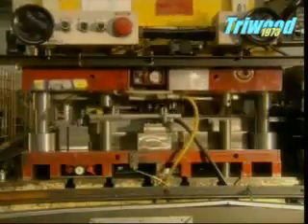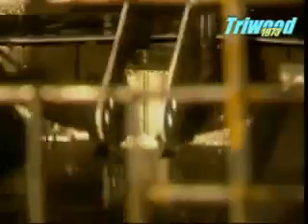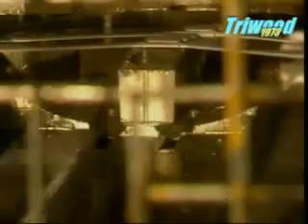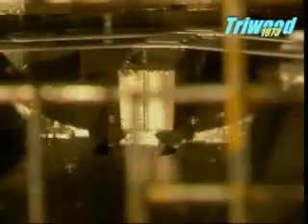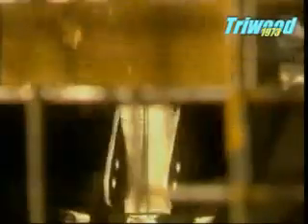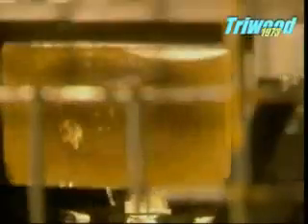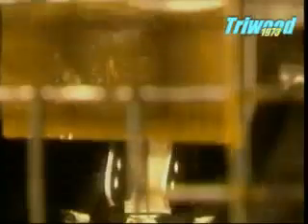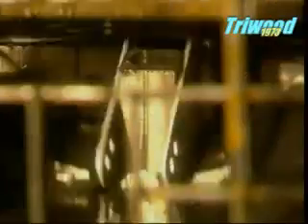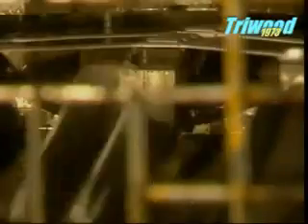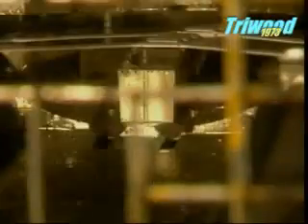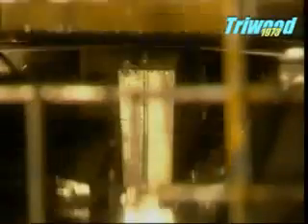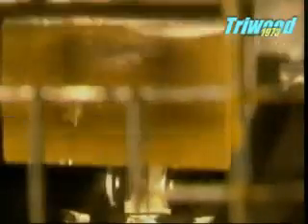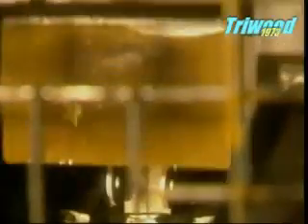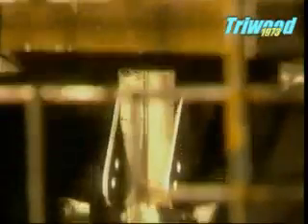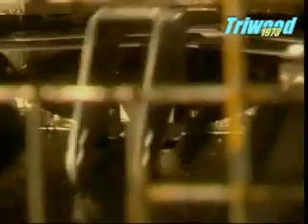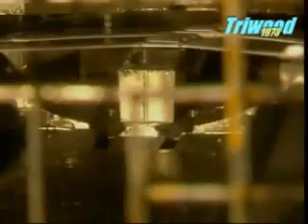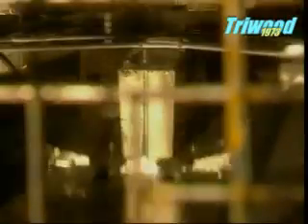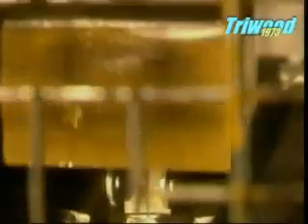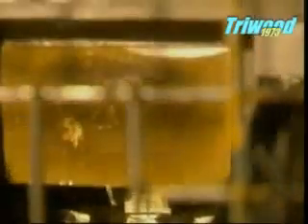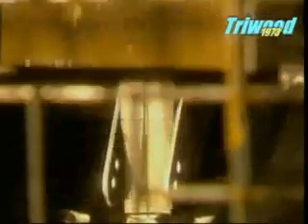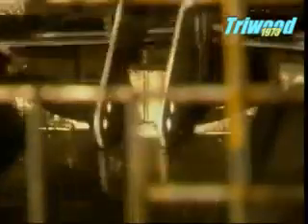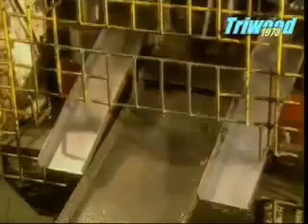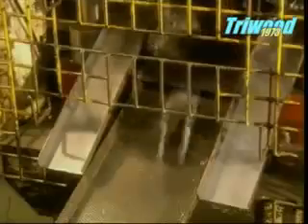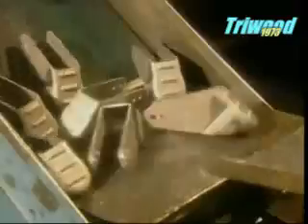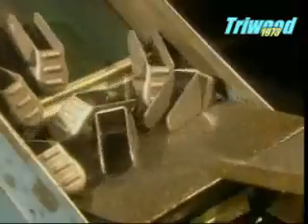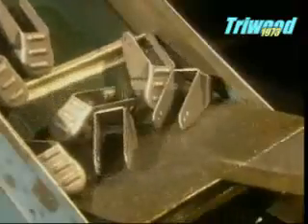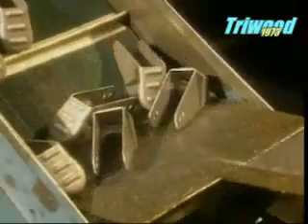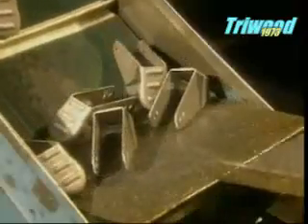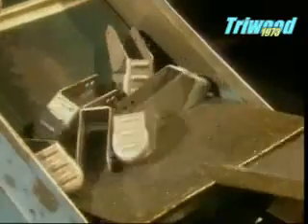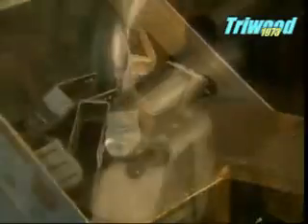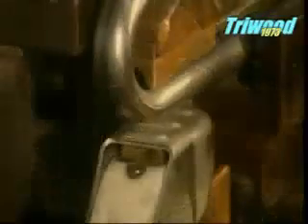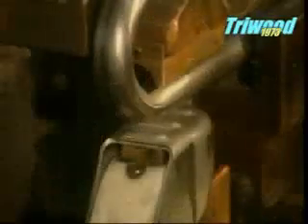A die machine punches out casters that will hold the wheels. They're made of thick steel for extra strength and durability, and these are spot welded to the chassis.